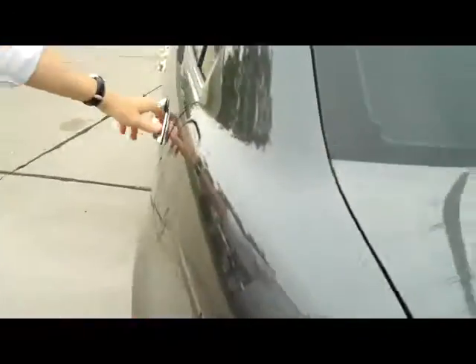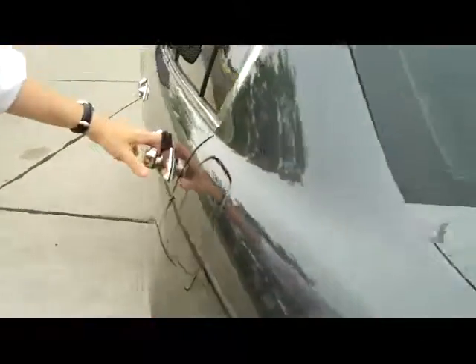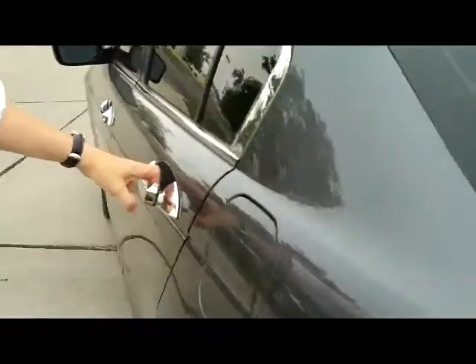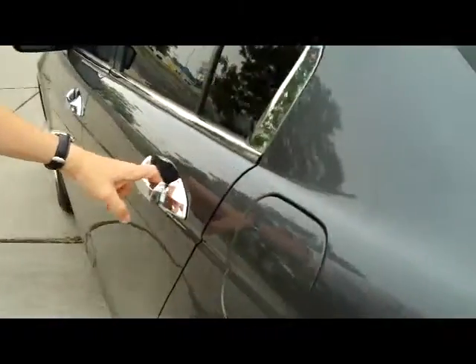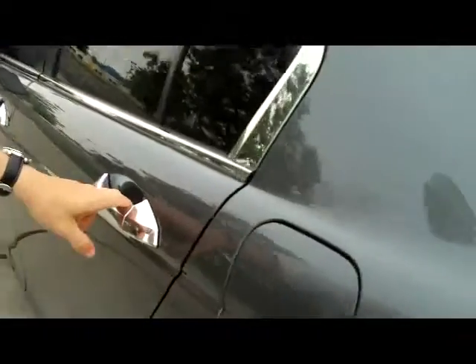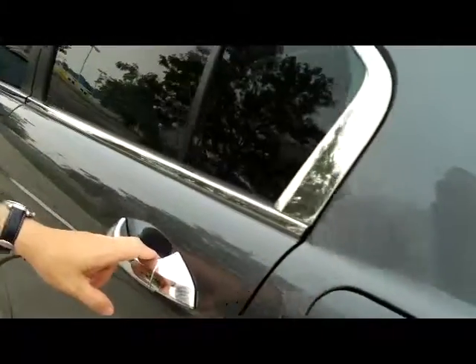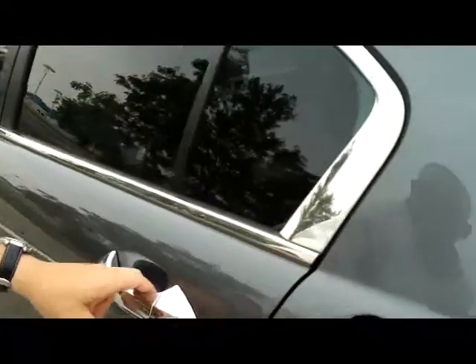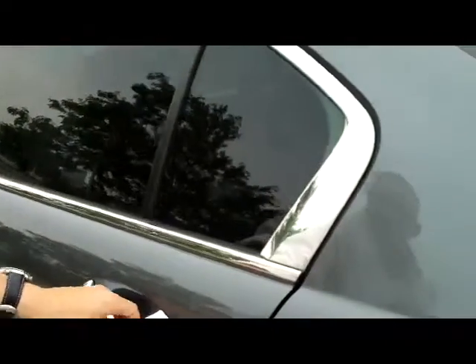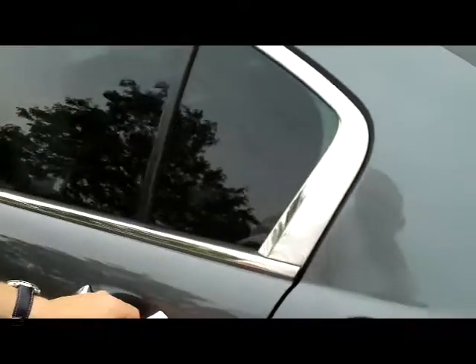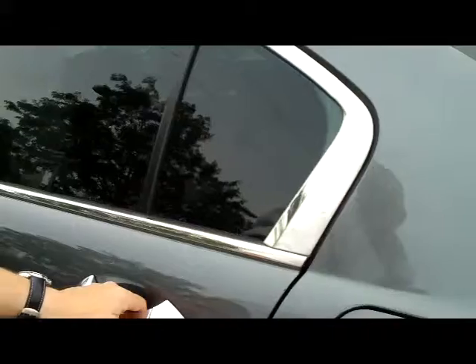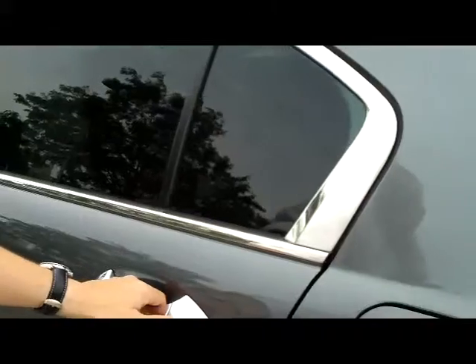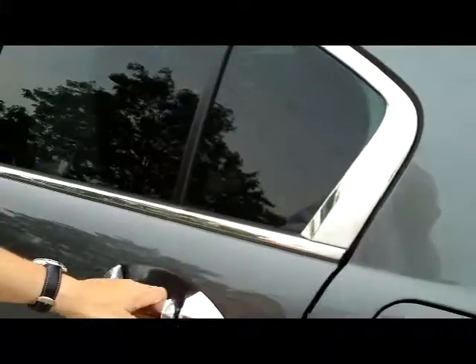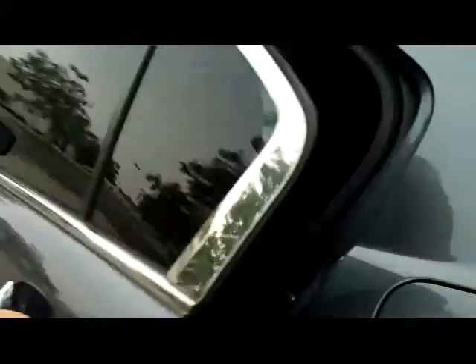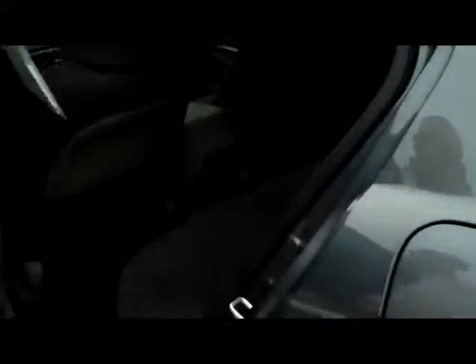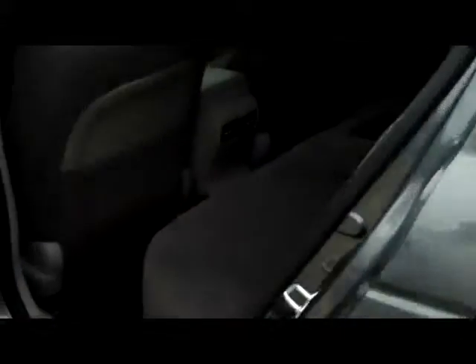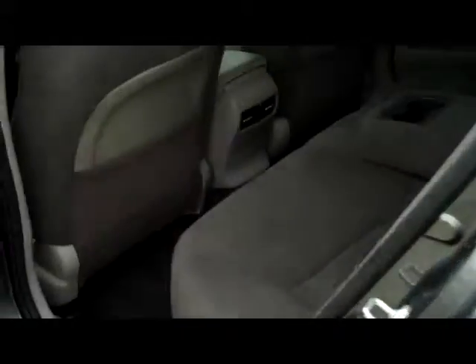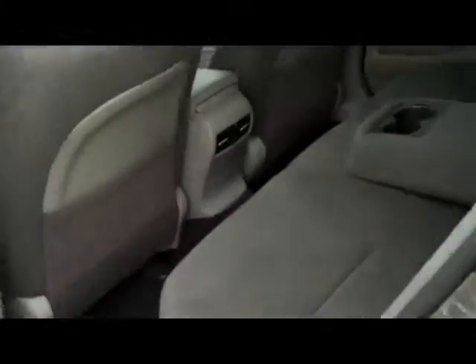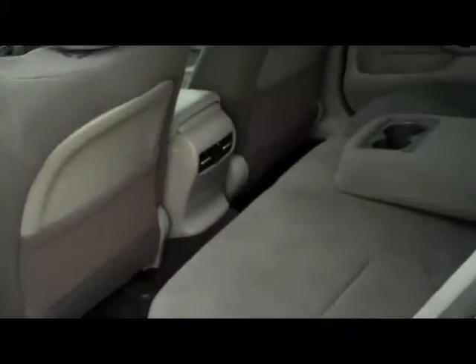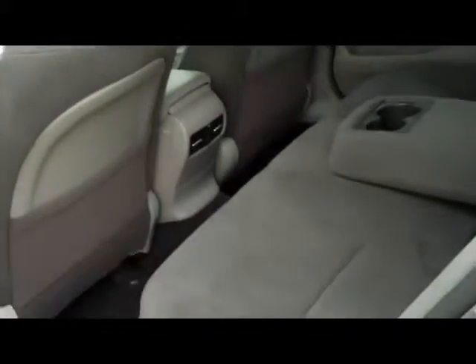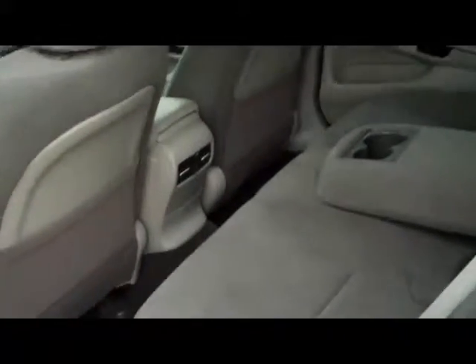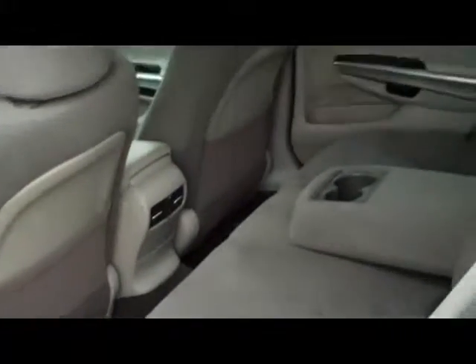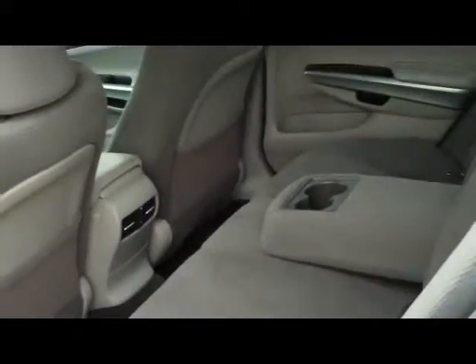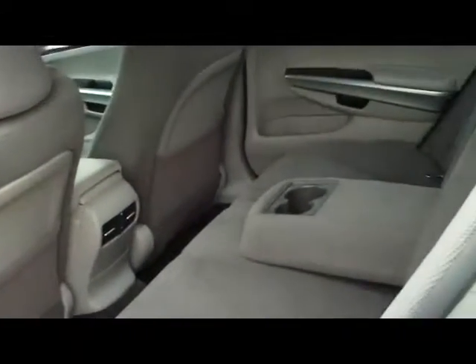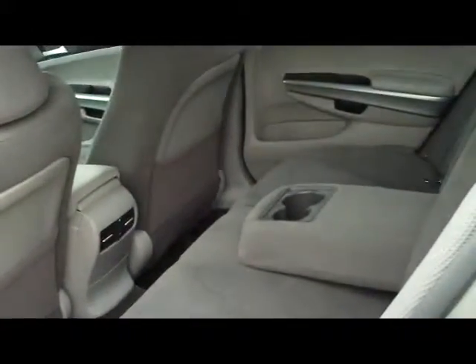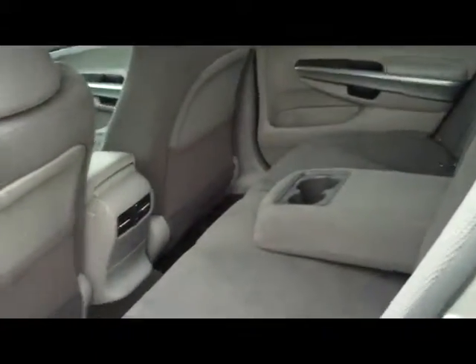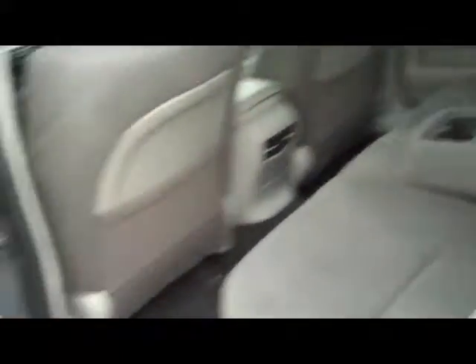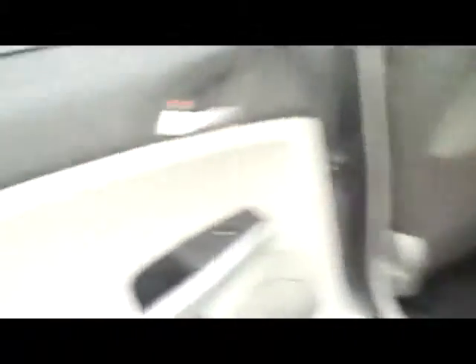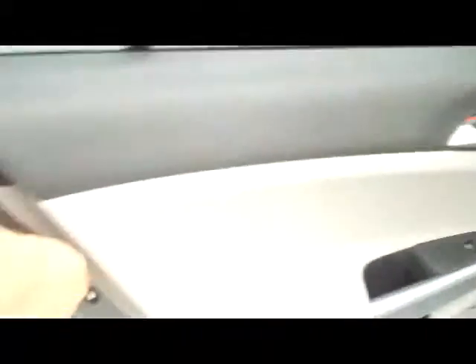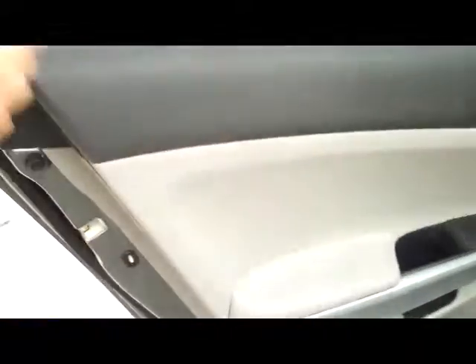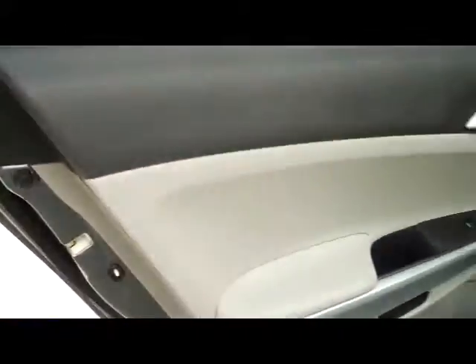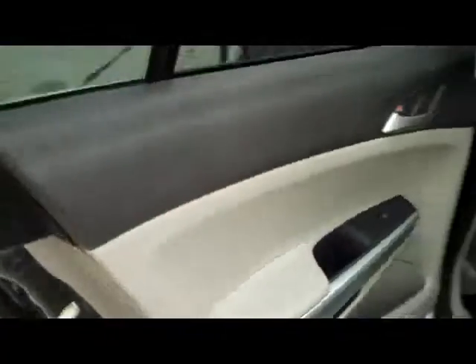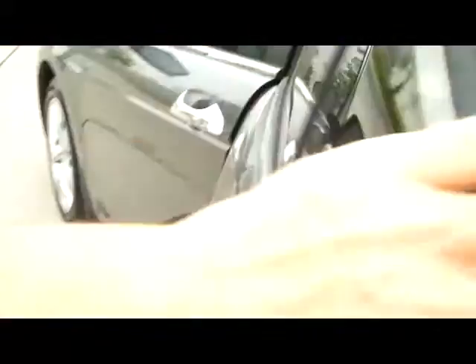Pull-down seats if you need the additional space. Lots of leg room. Center armrest, latch system for child safety seats and child security door locks.